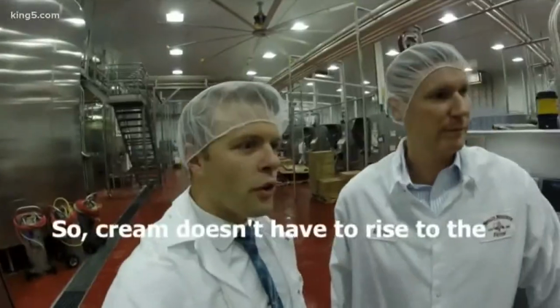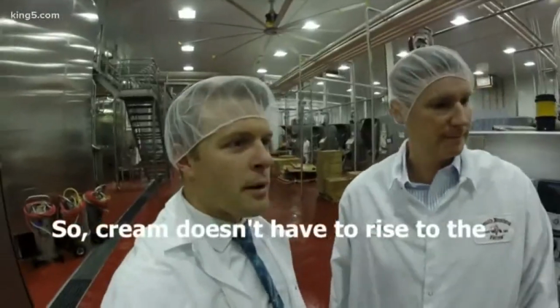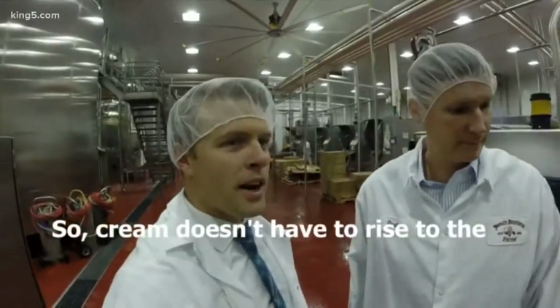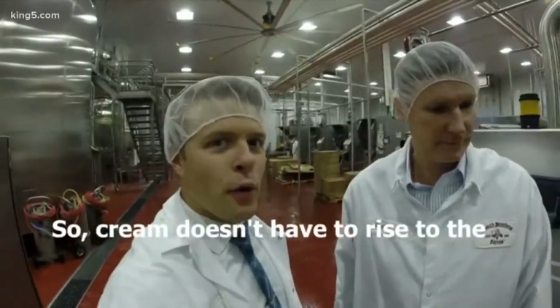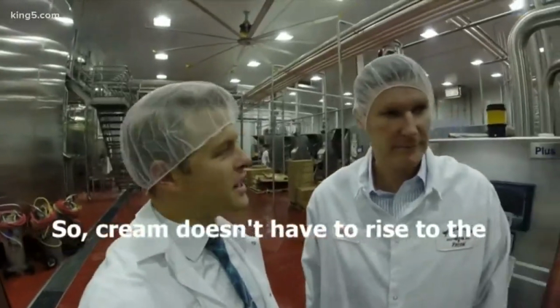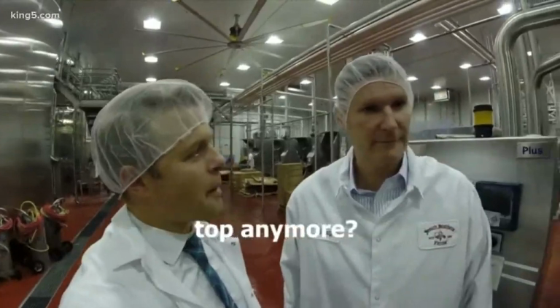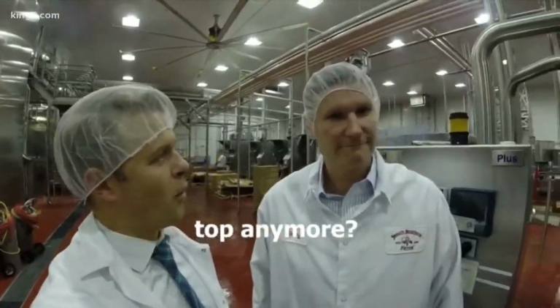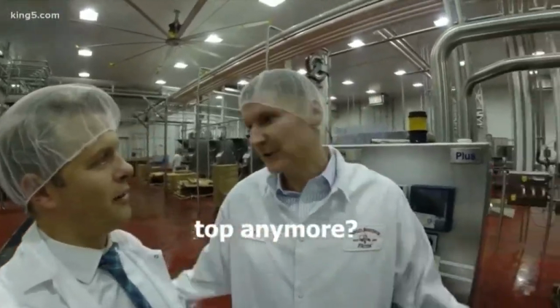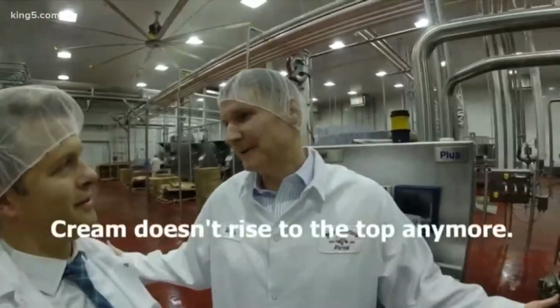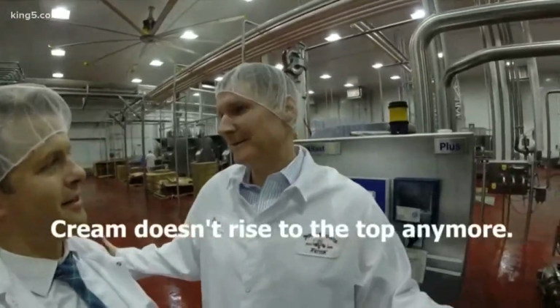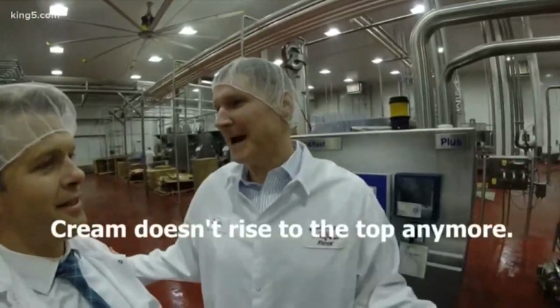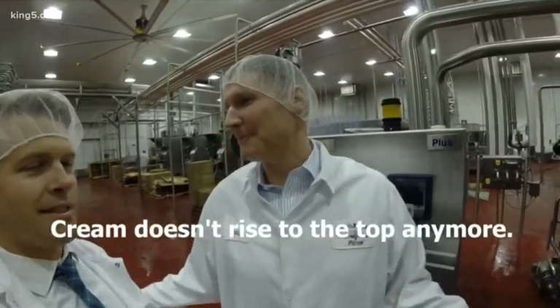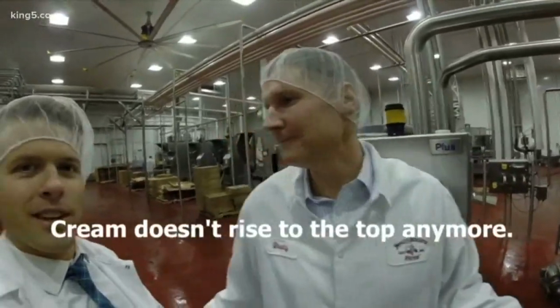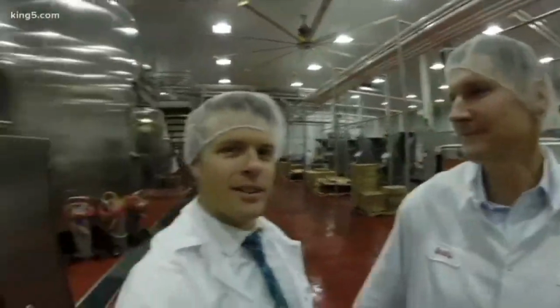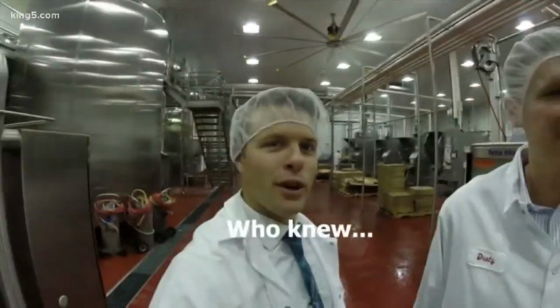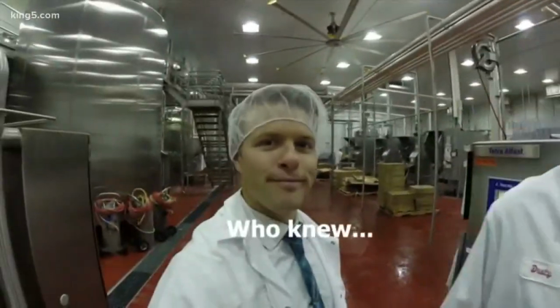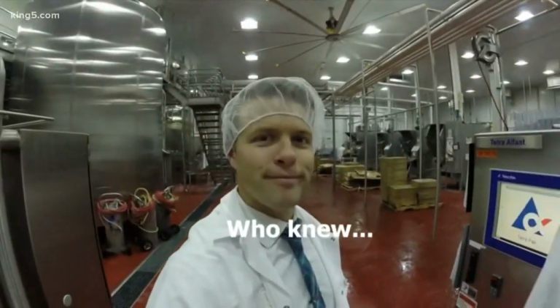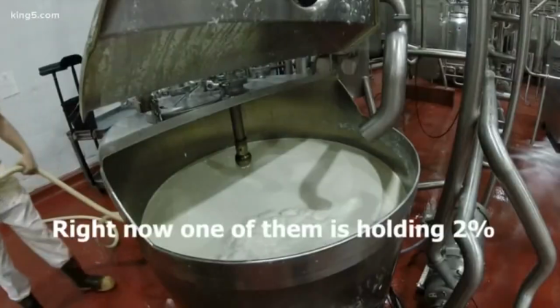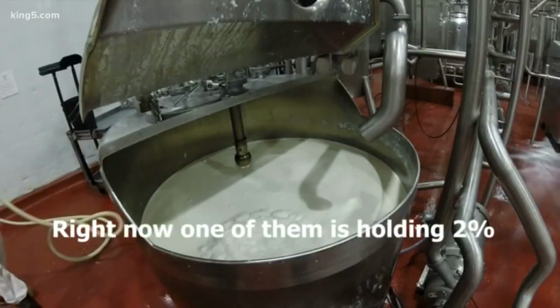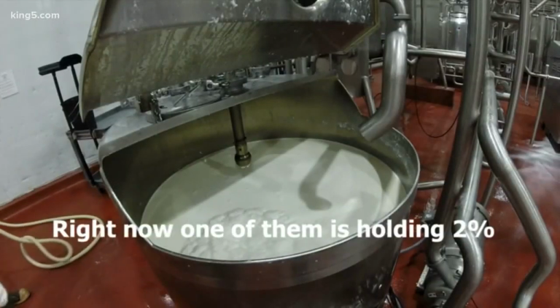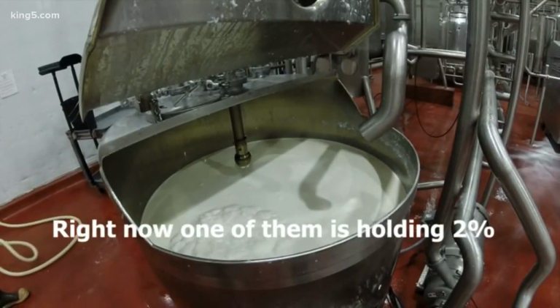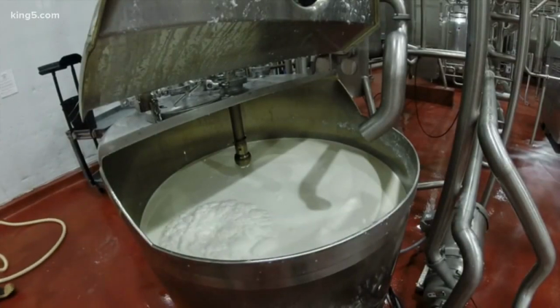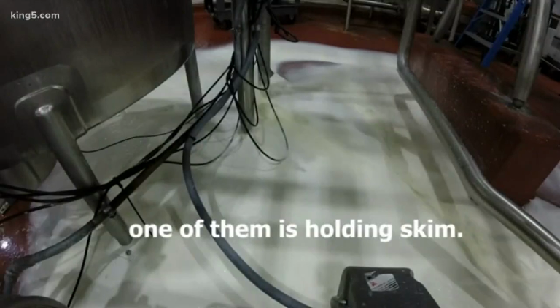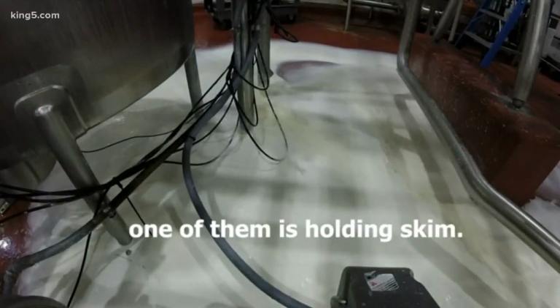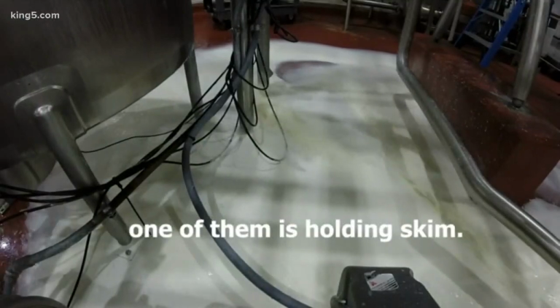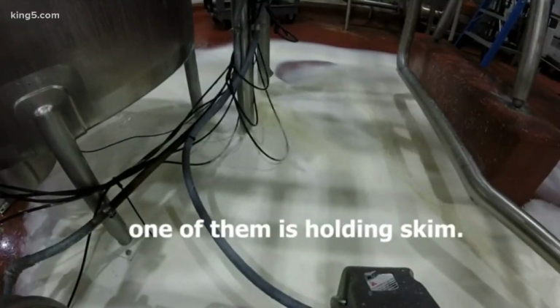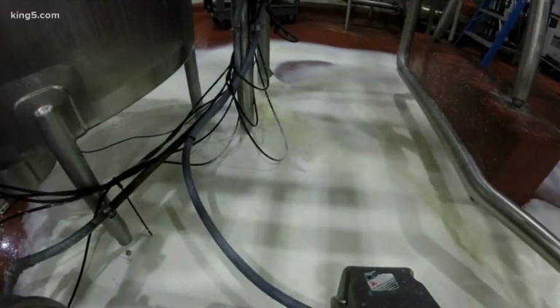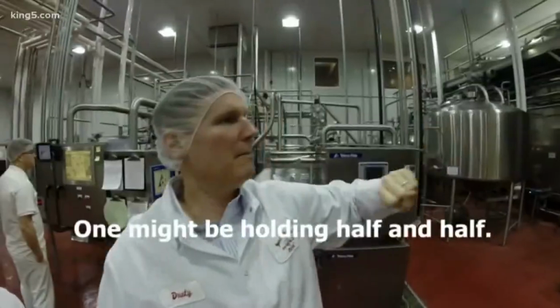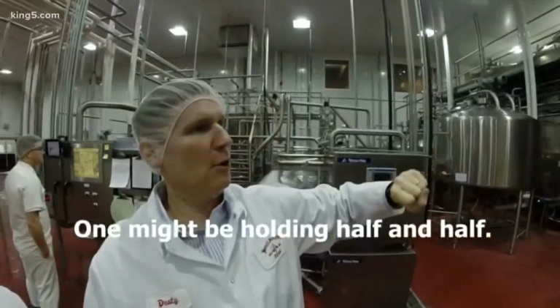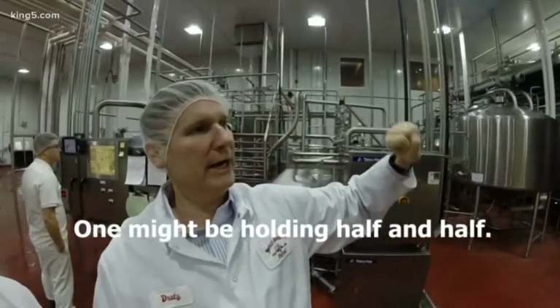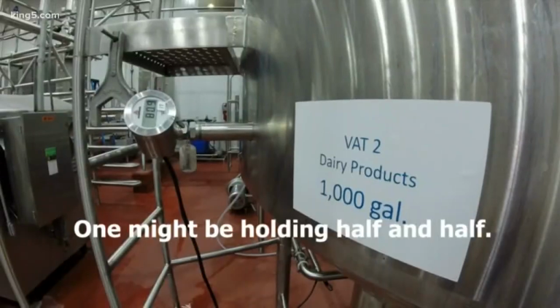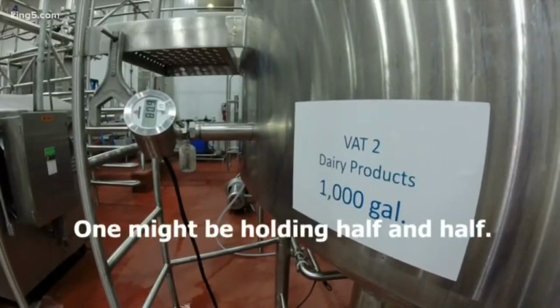The homogenizer stops there, so the cream doesn't have to rise to the top anymore. Right now one of them's holding 2%, one of them's holding skim, one might be holding half and half.